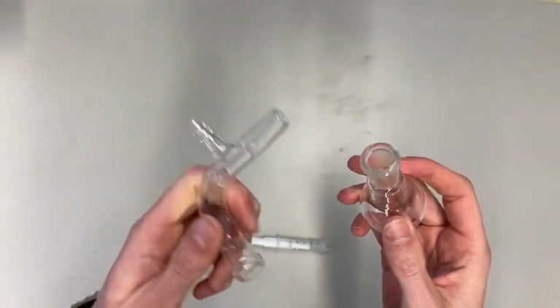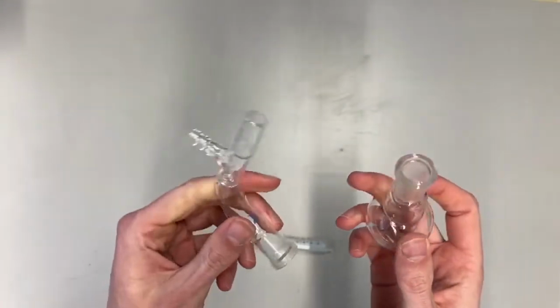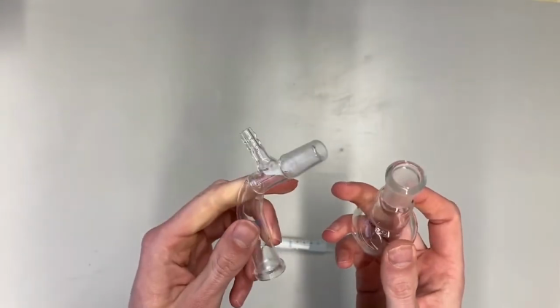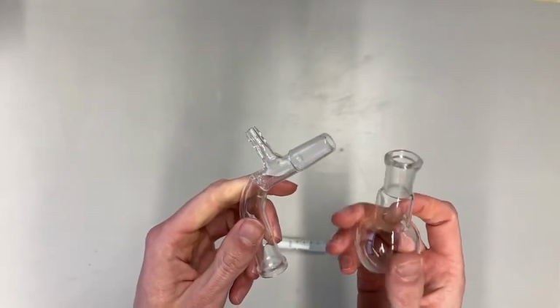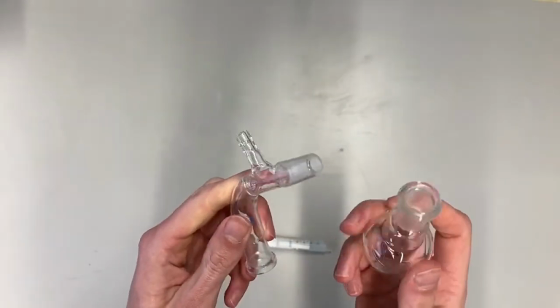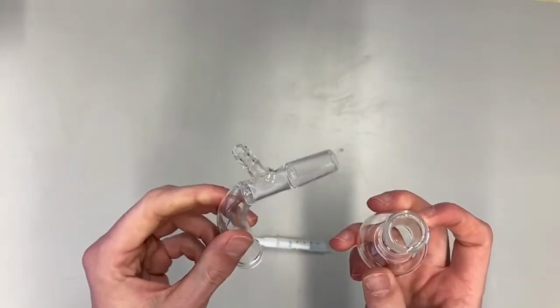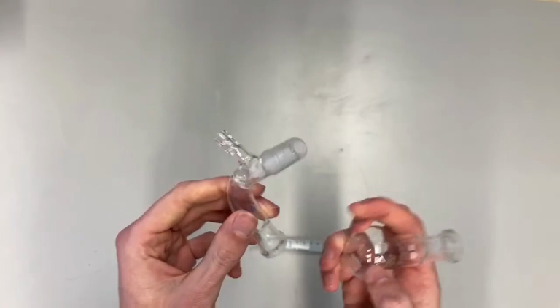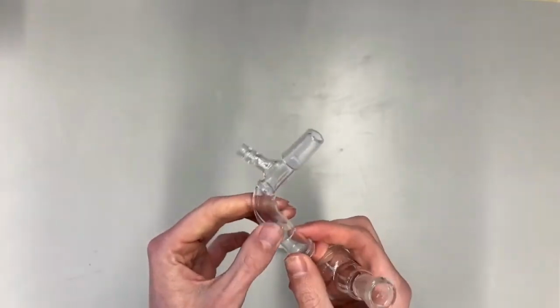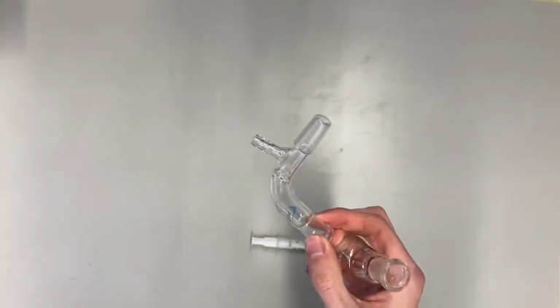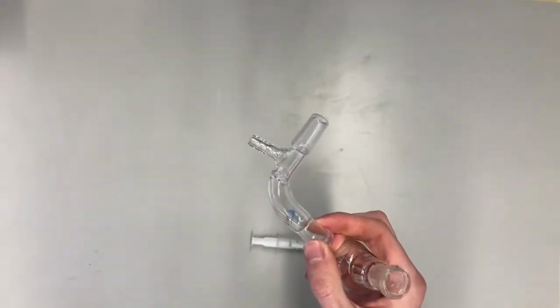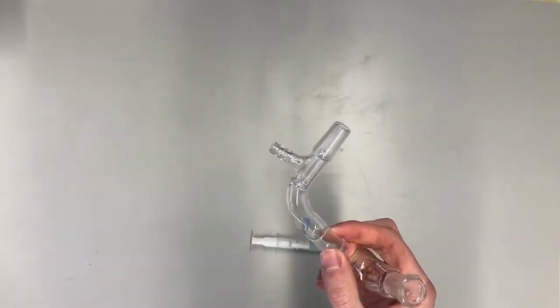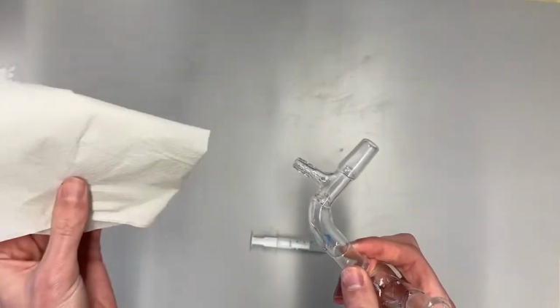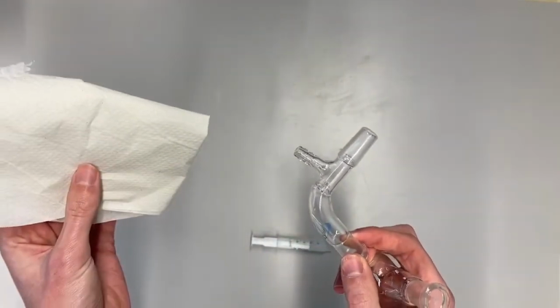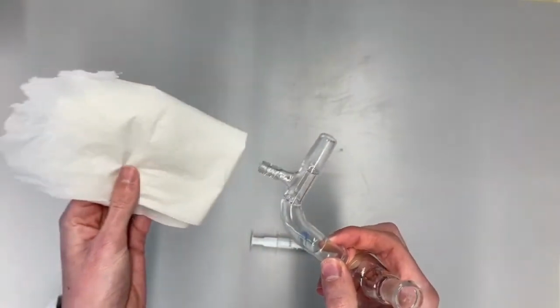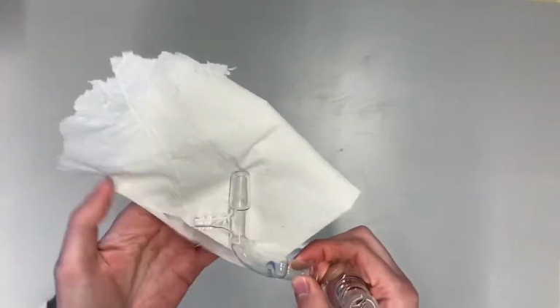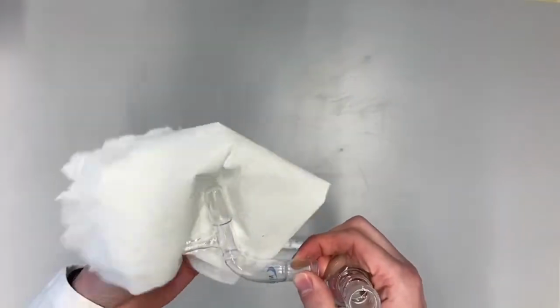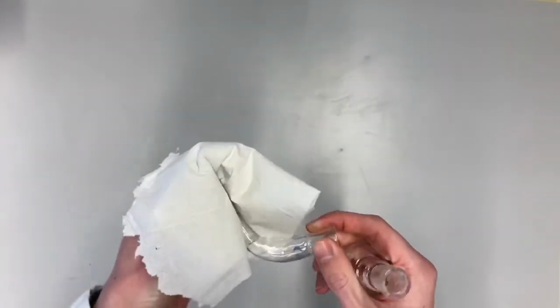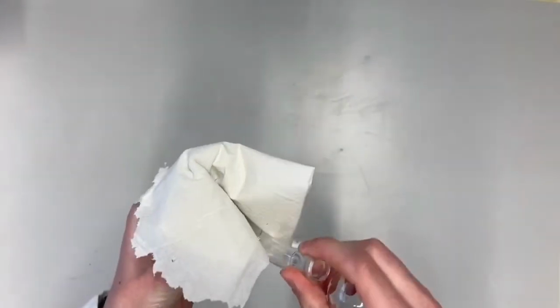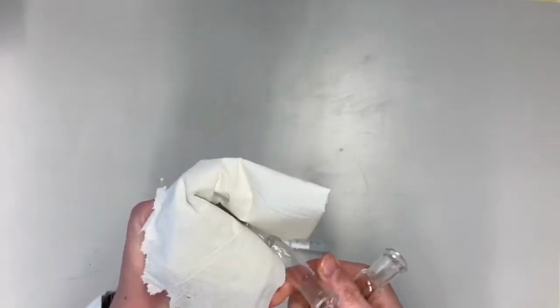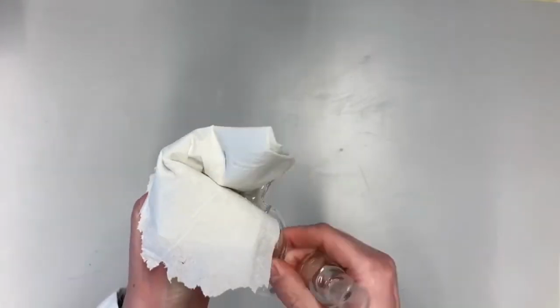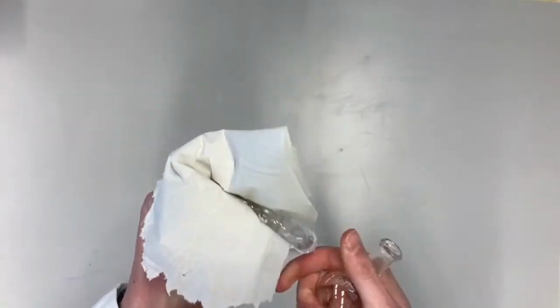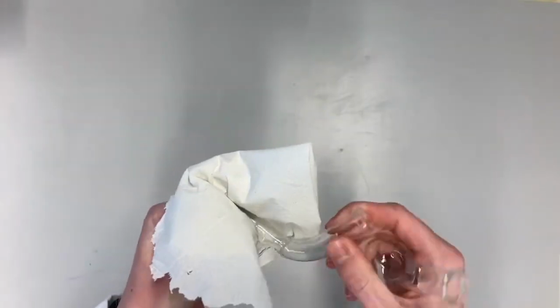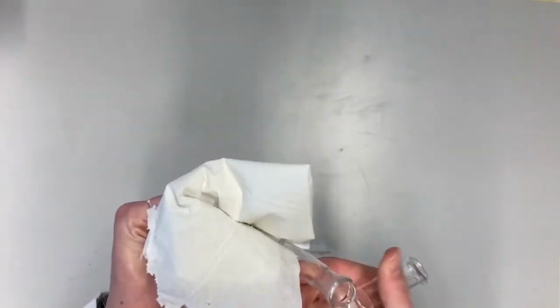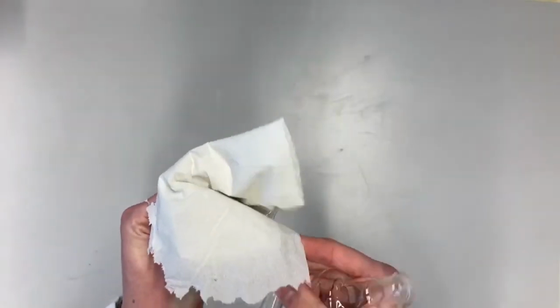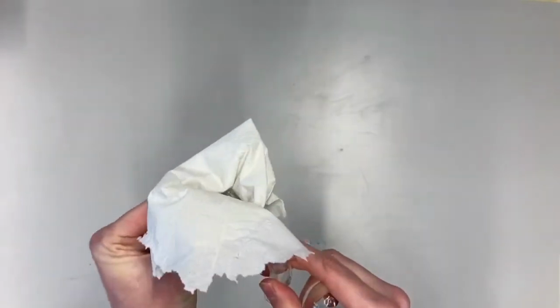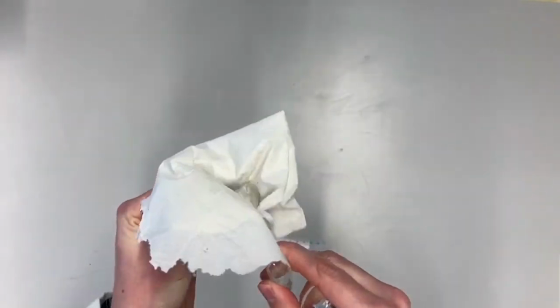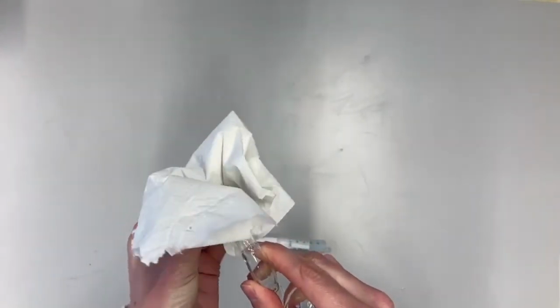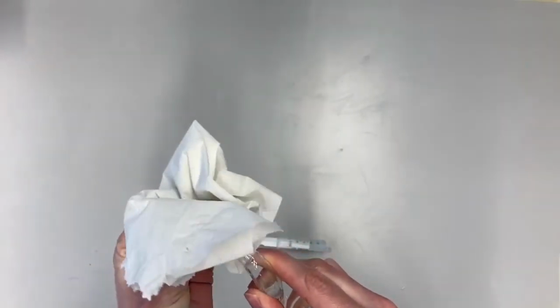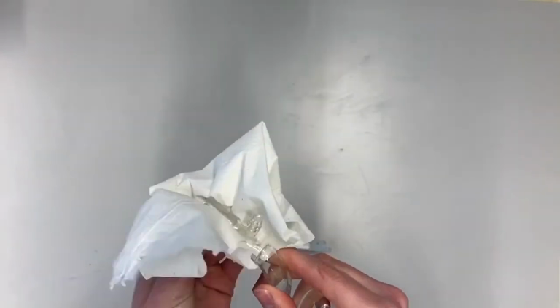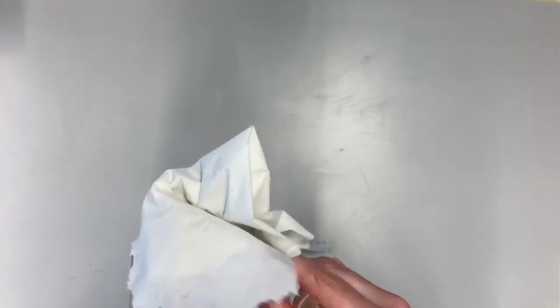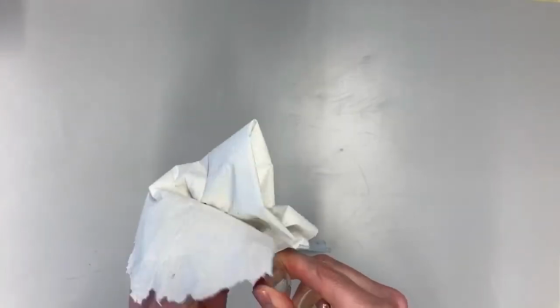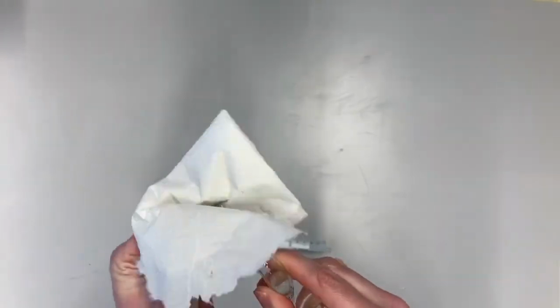So if you have joints that are fully greased you can clean them with a bit of tissue. And even if it's really bad you can clean them with a bit of tissue and some pentane, and then the grease should dissolve in the pentane.